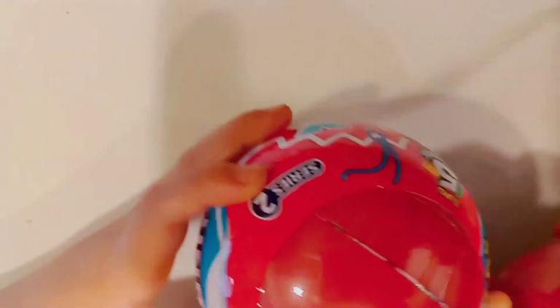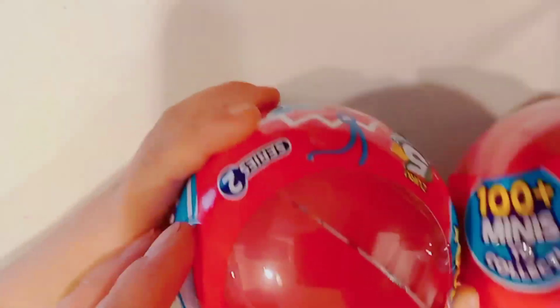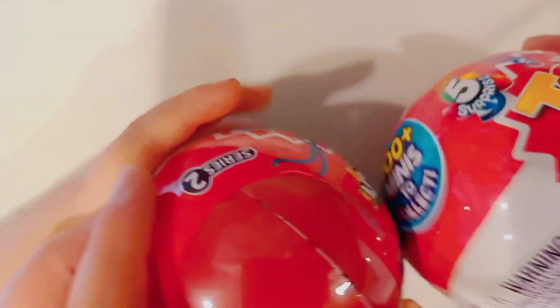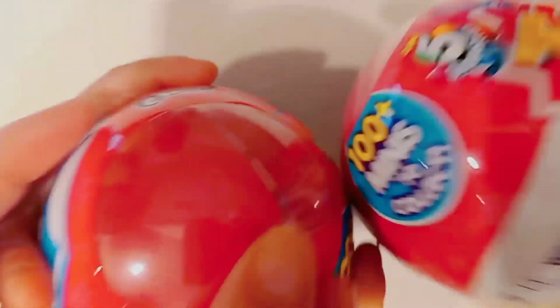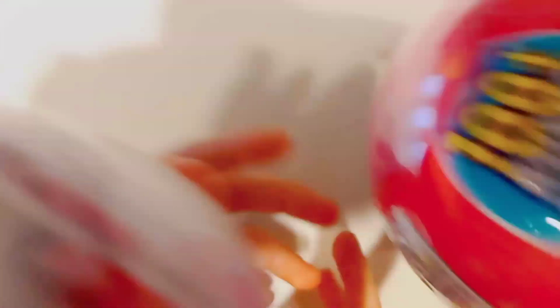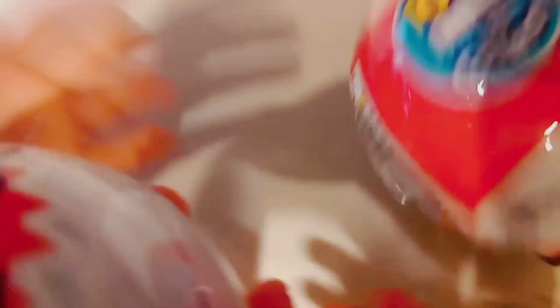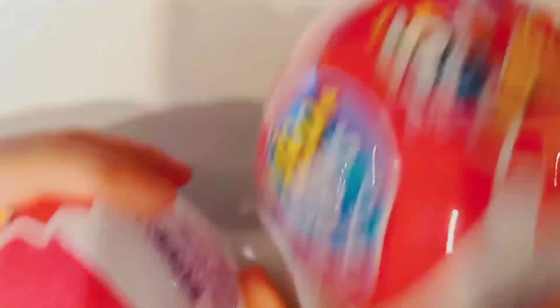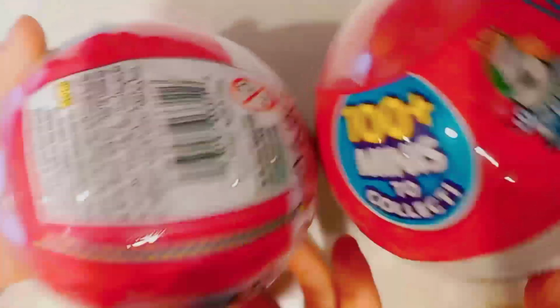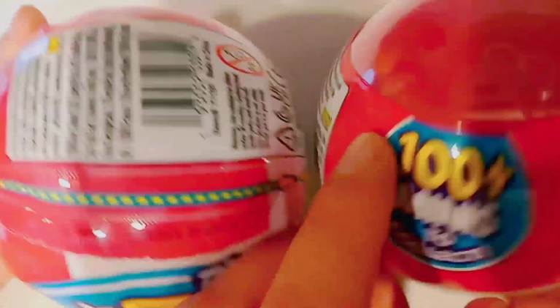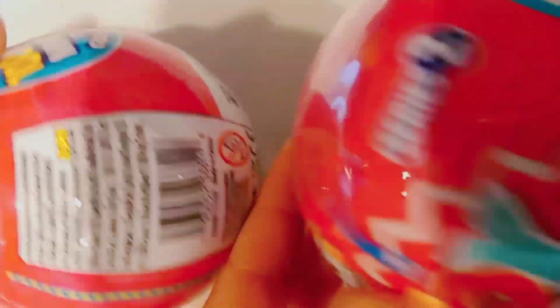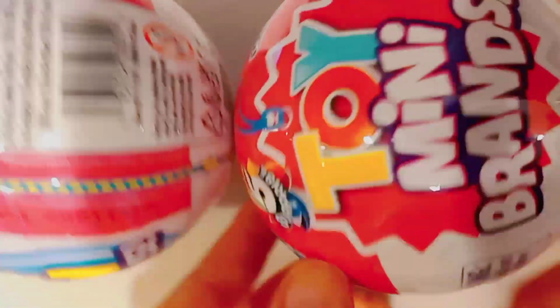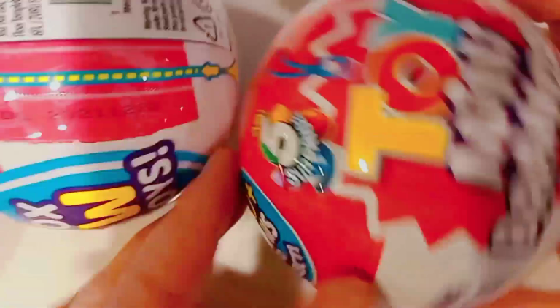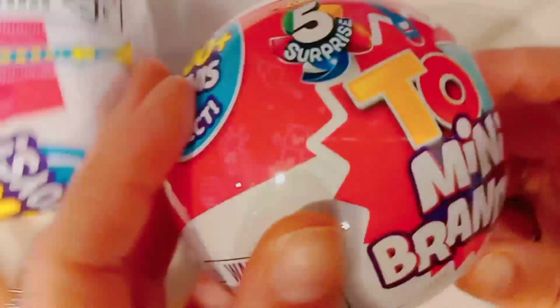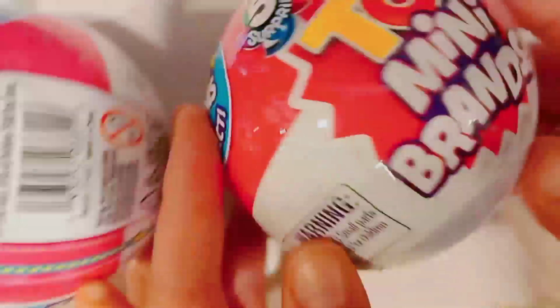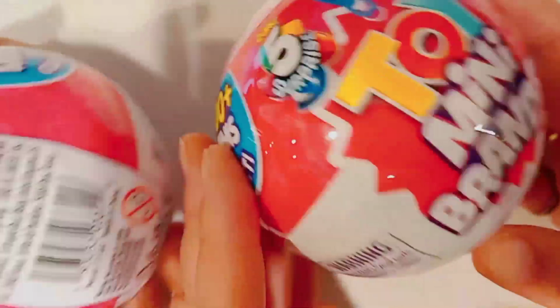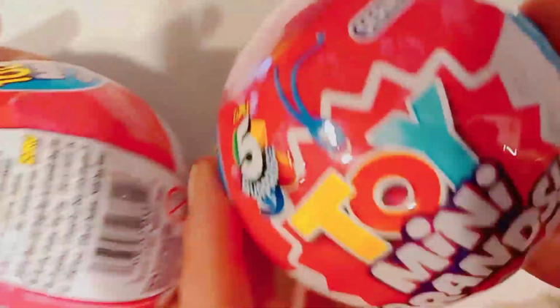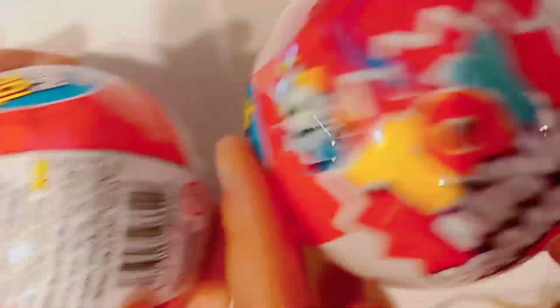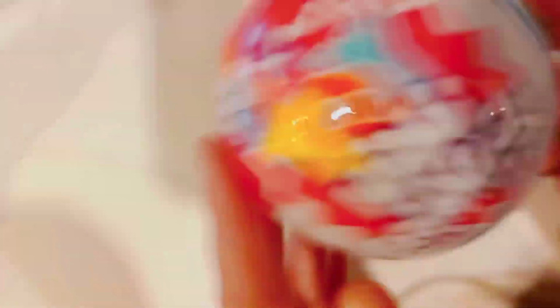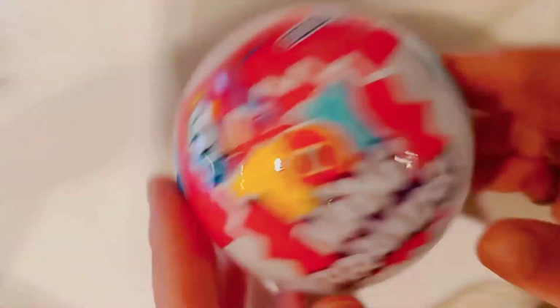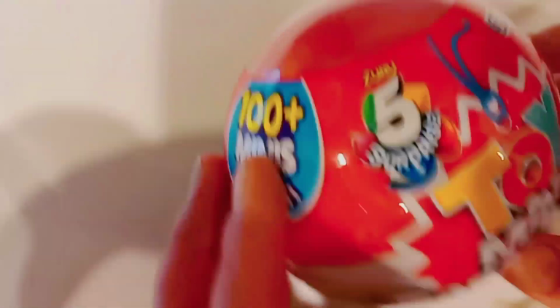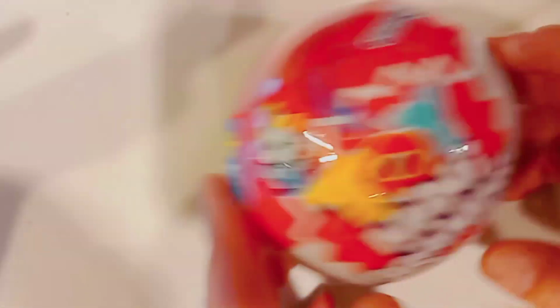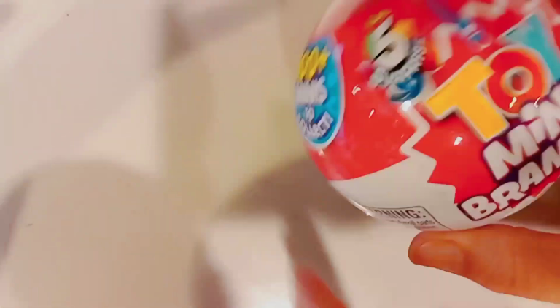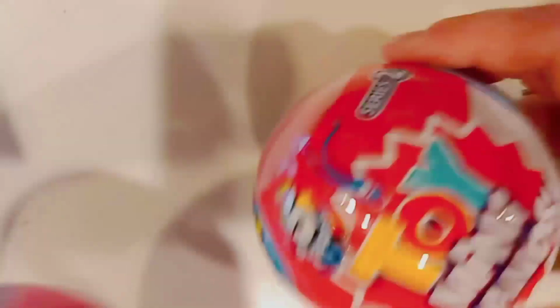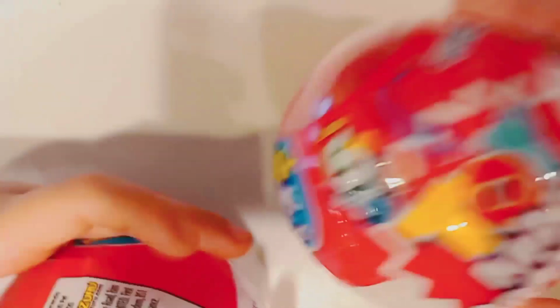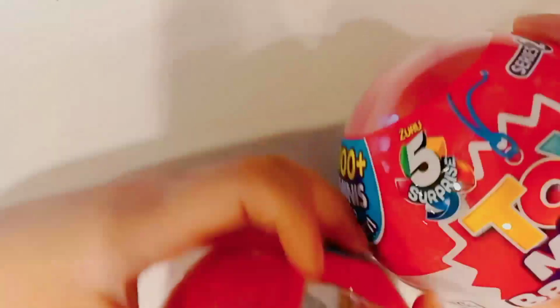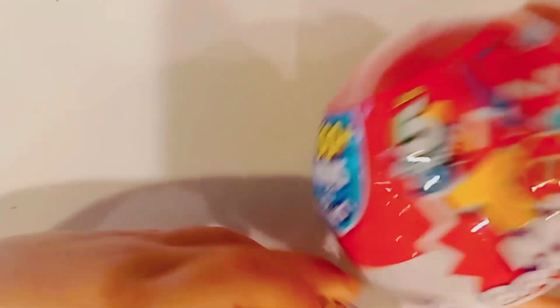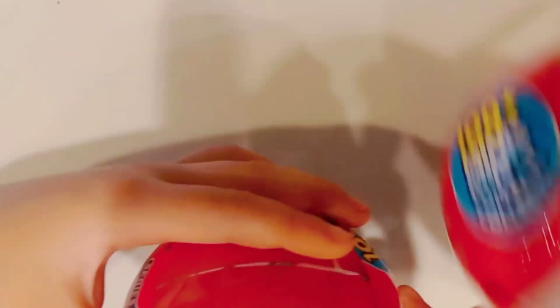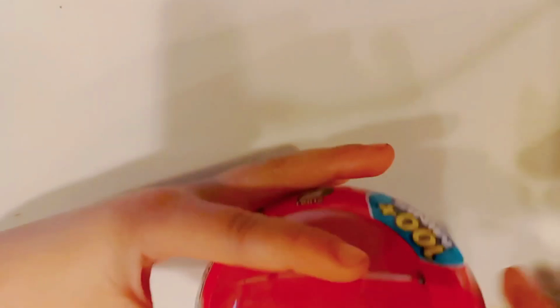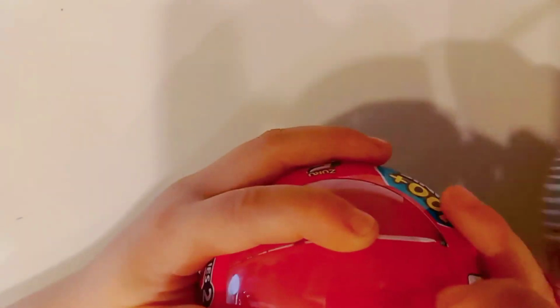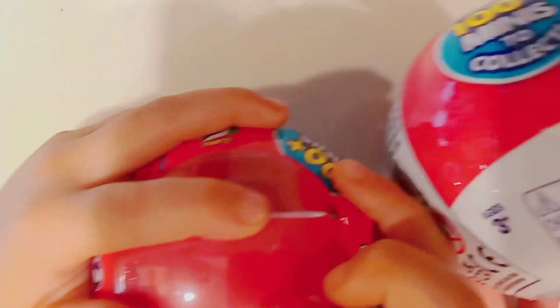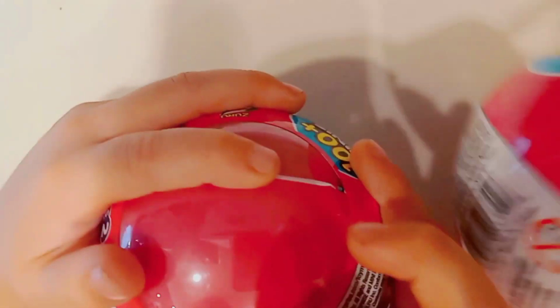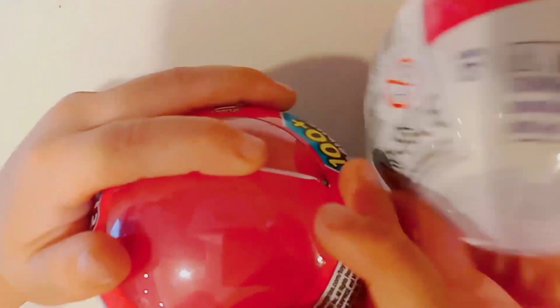What's up Just Good Eye Squad? Today we have two toy balls with a mini surprise inside. Let's see what we got today. I hope we got something good. It's opening something — let's open it.